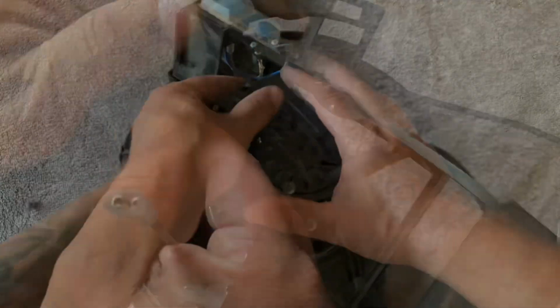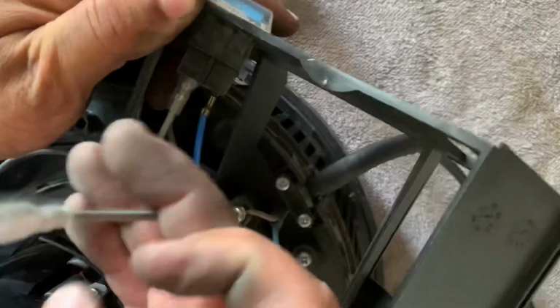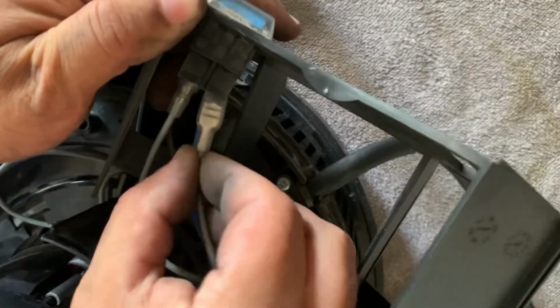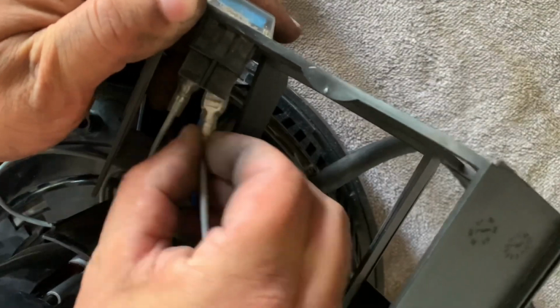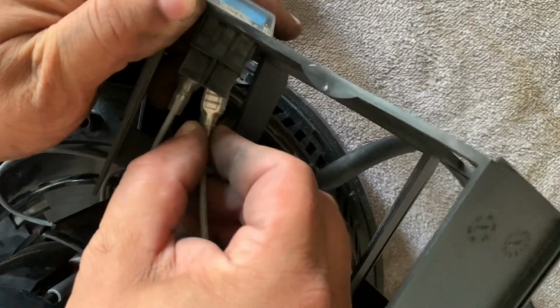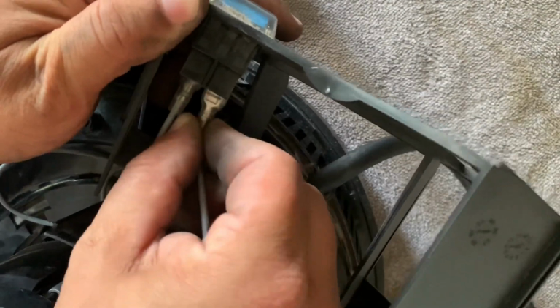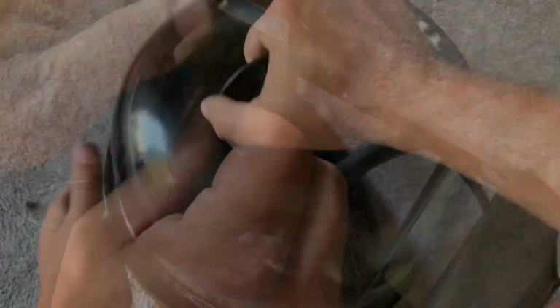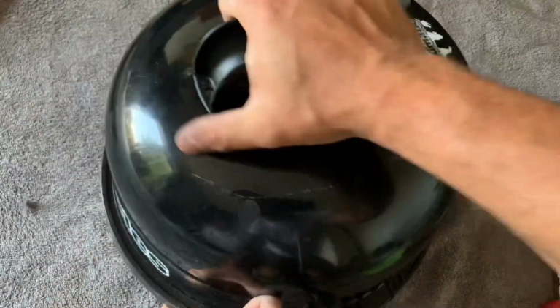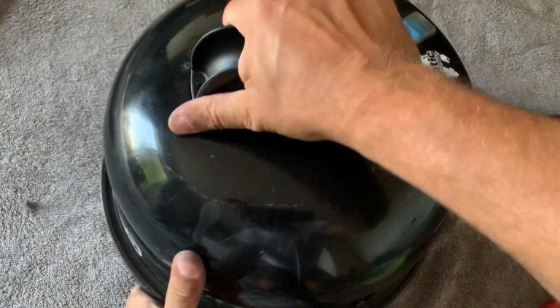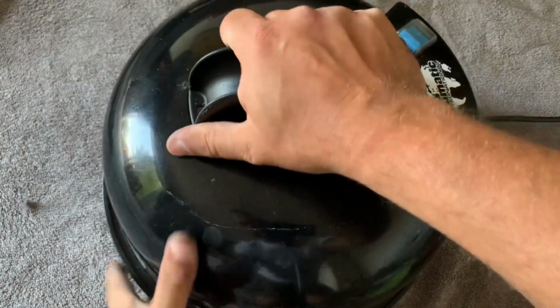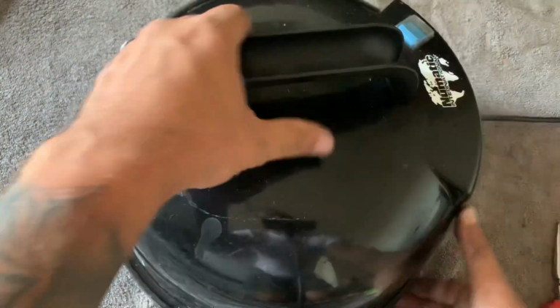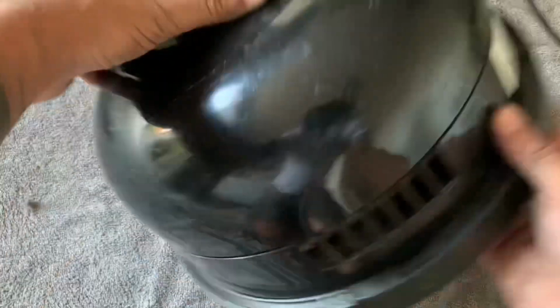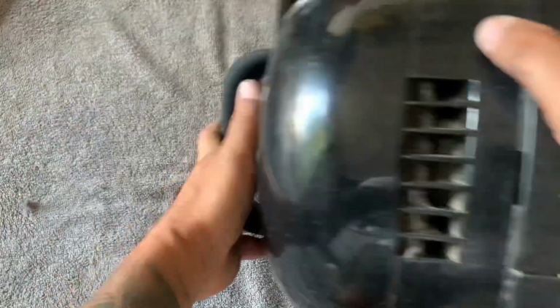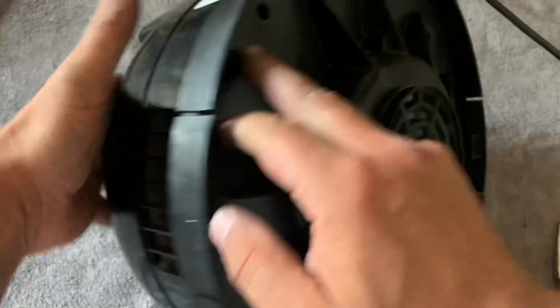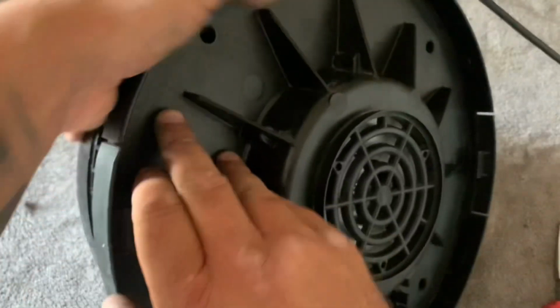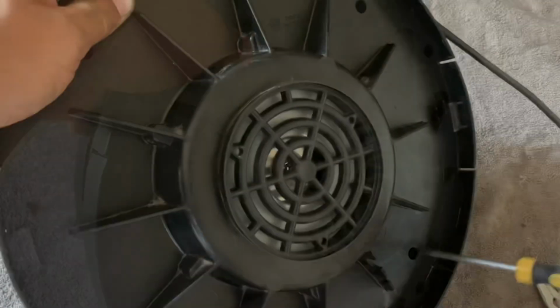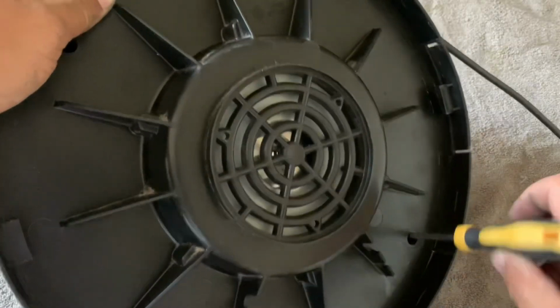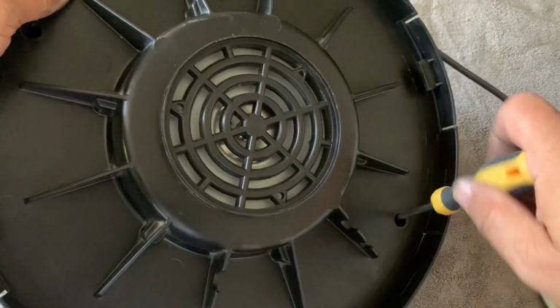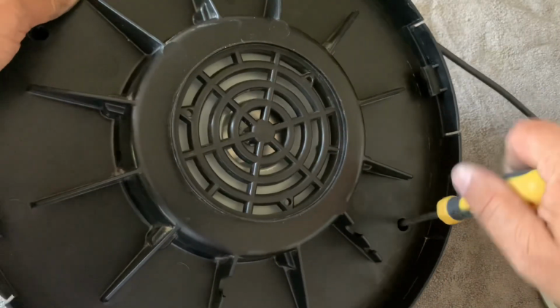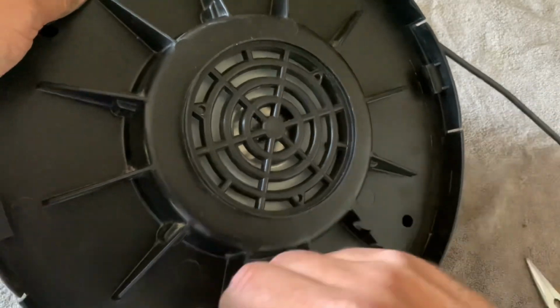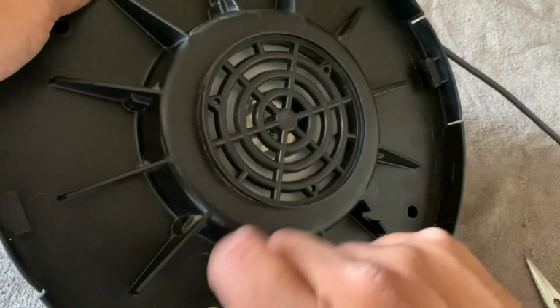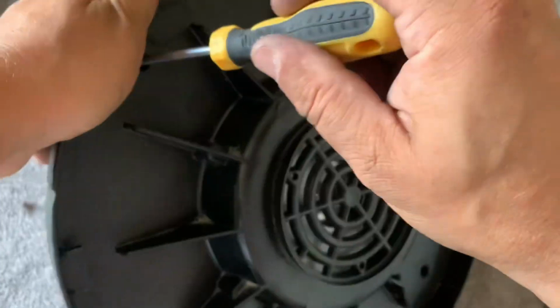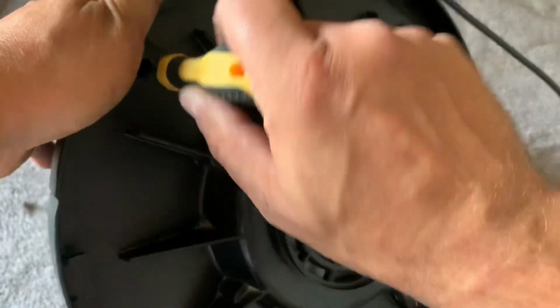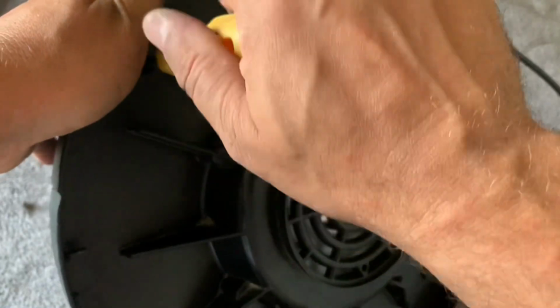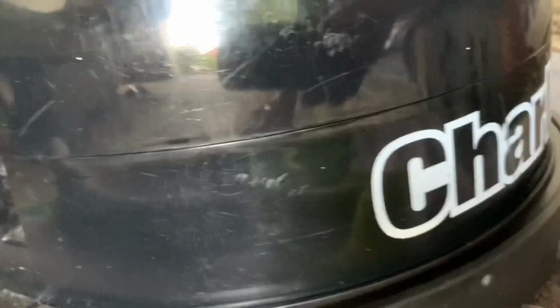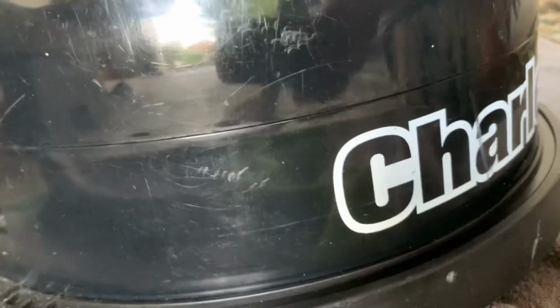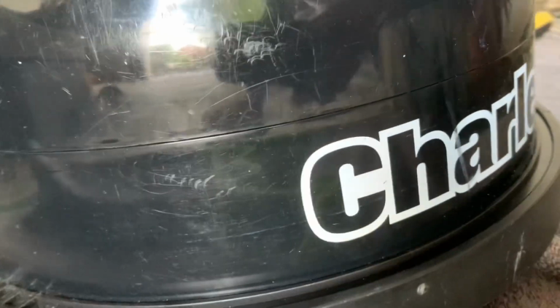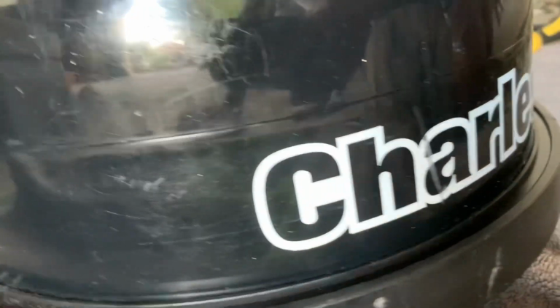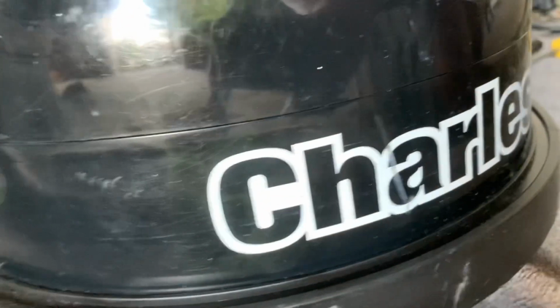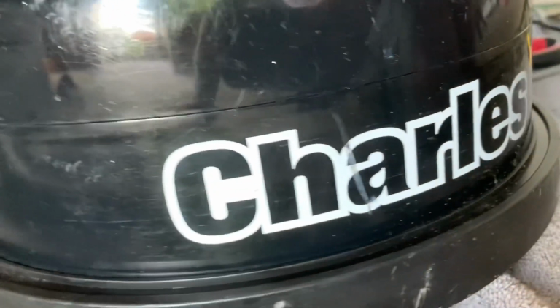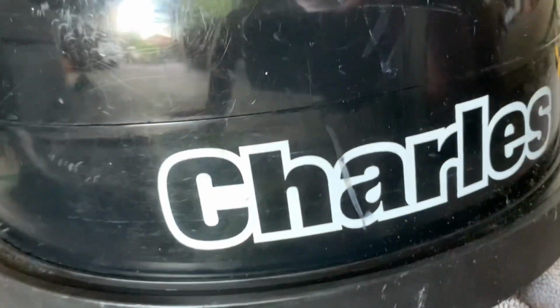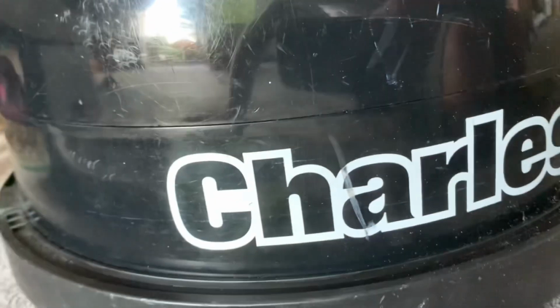Connect the wires back up to the switch and then replace the outer shell when everything is sat in place. Again, tightening up the four screws on the outside and just checking that there's no gaps on the outside.